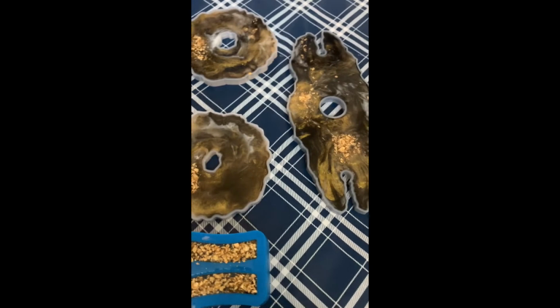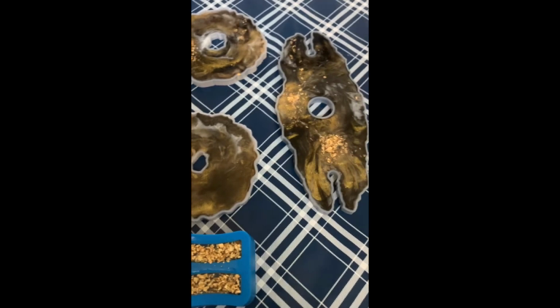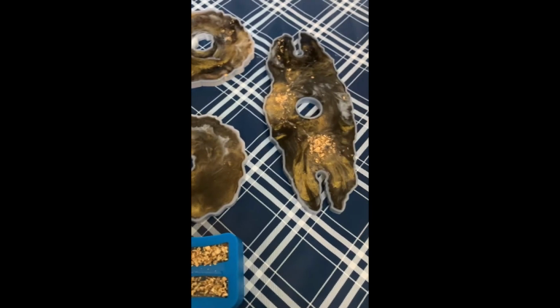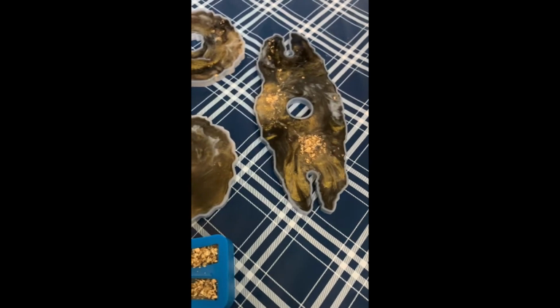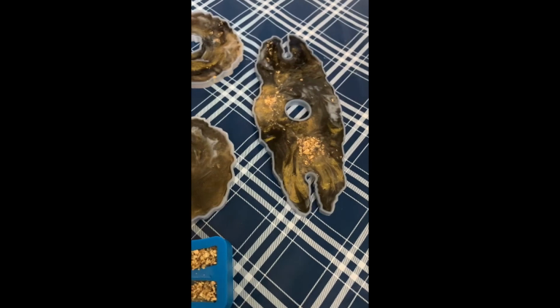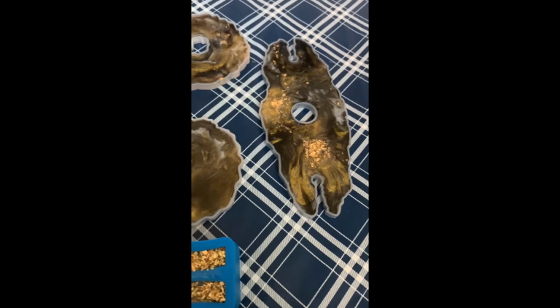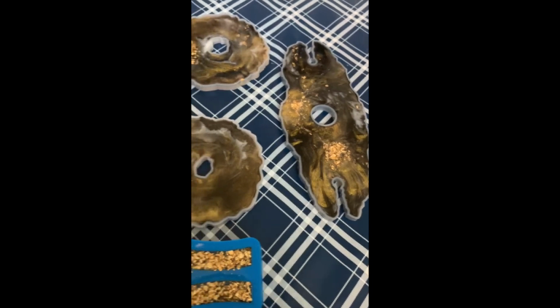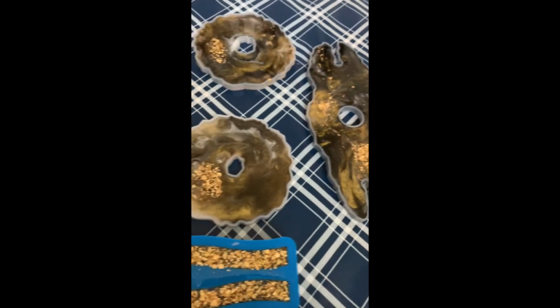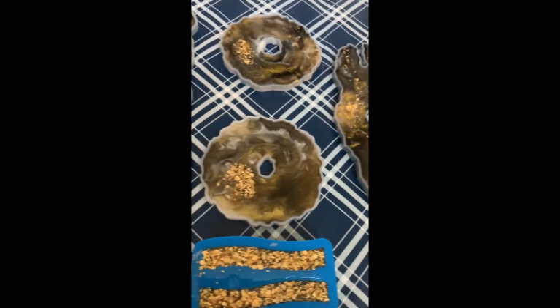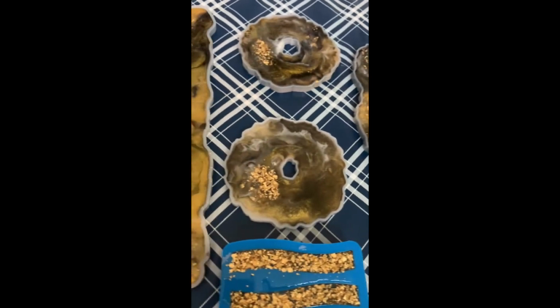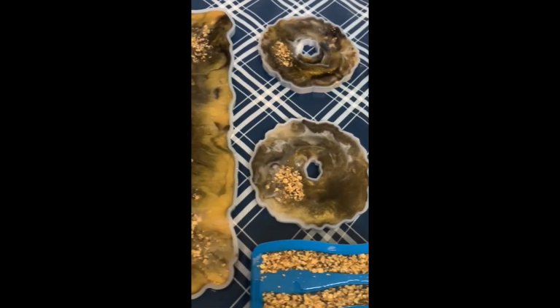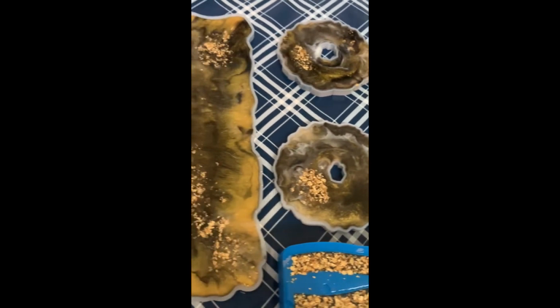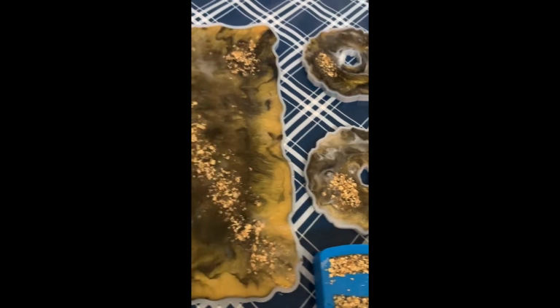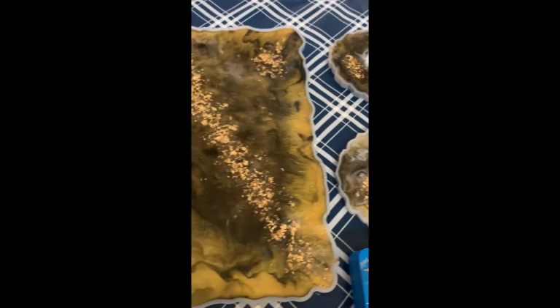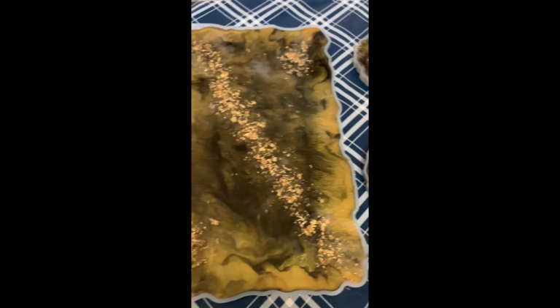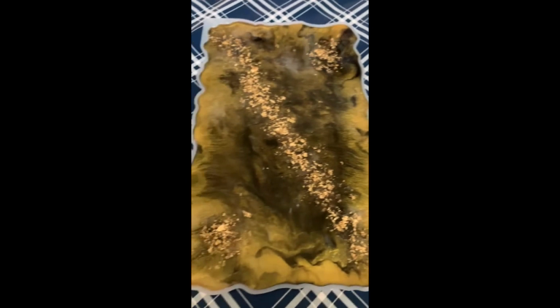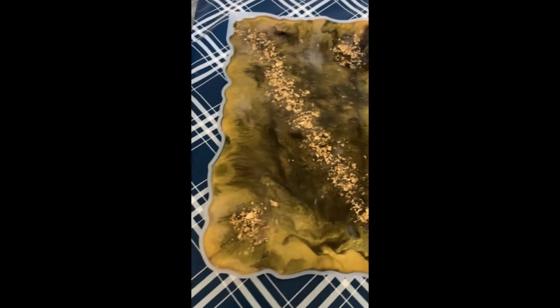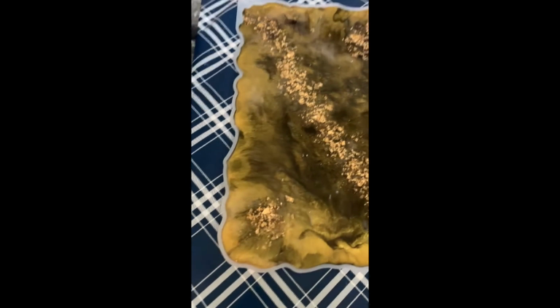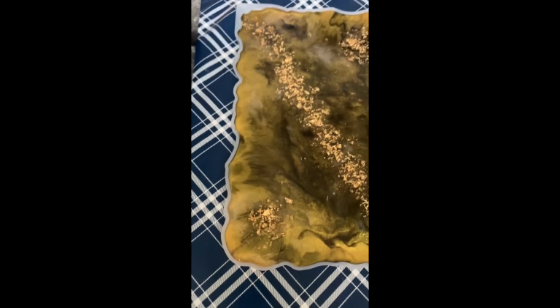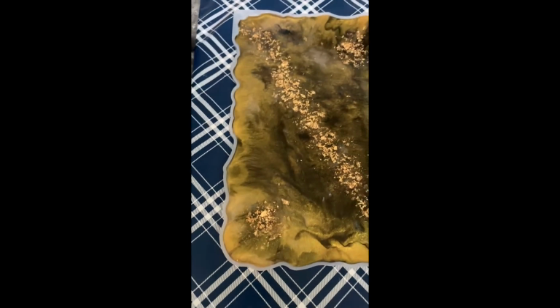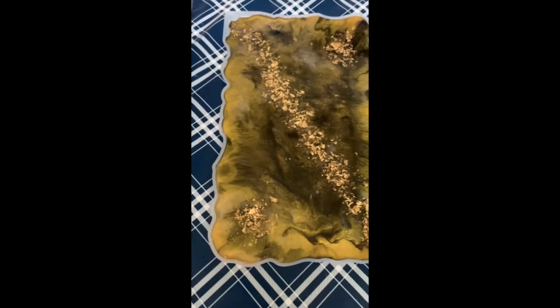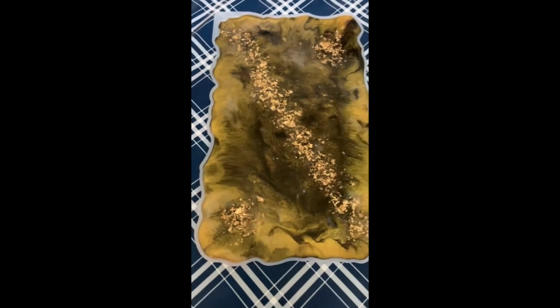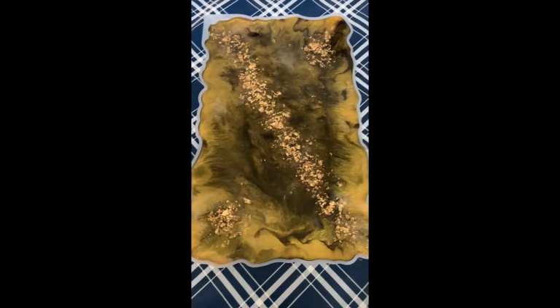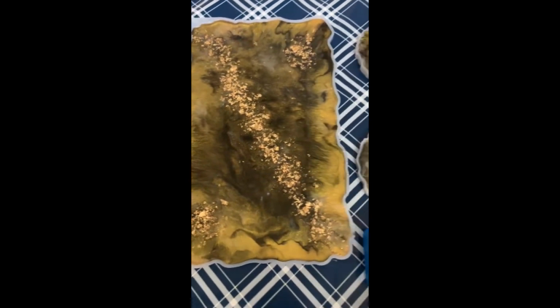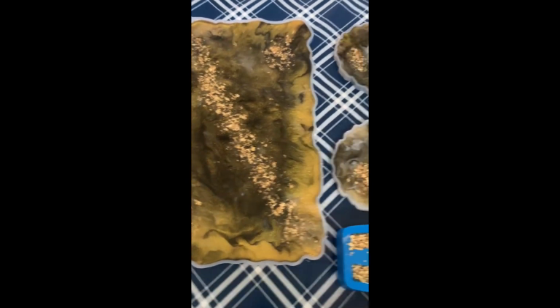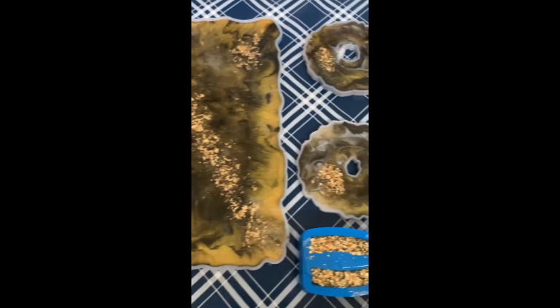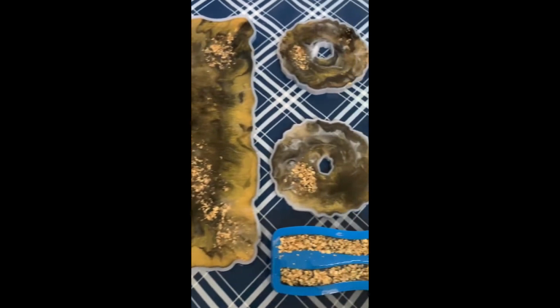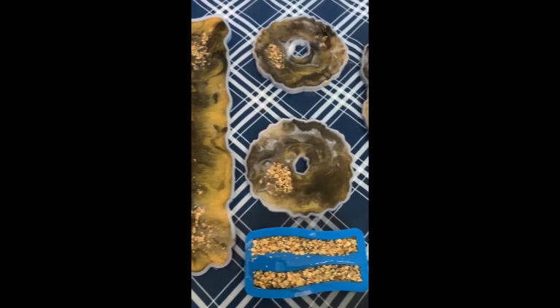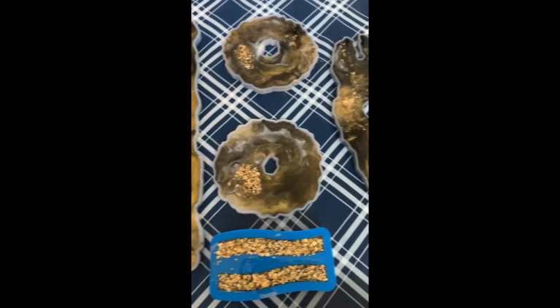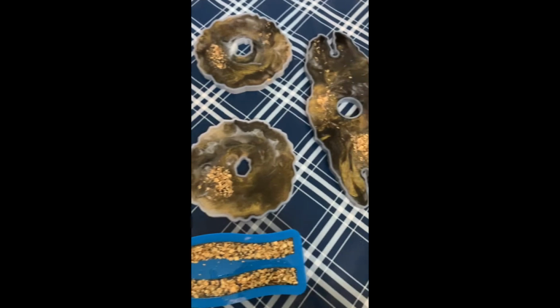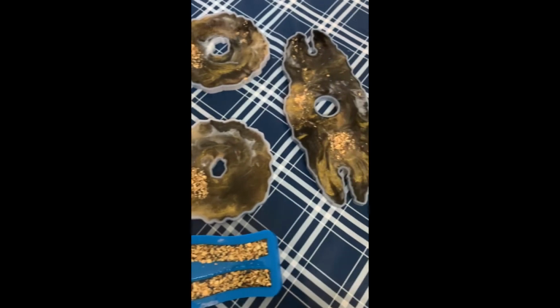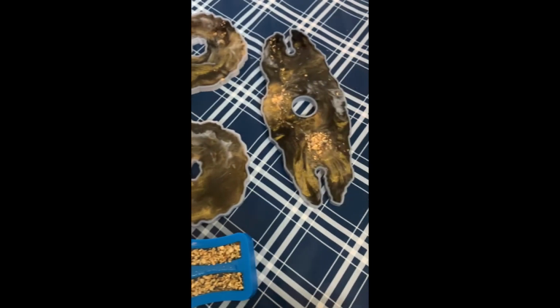If you guys have some other color options you'd like to see done, please leave those for me in the comments, because I cannot wait to put together another tray set like this.